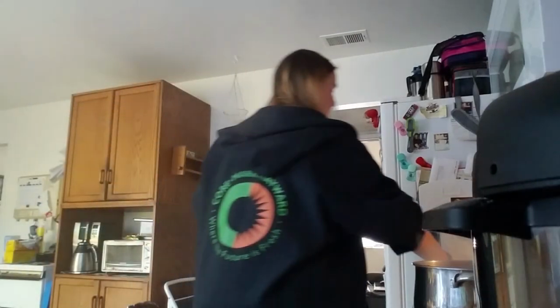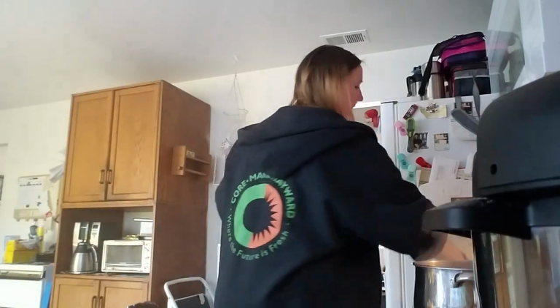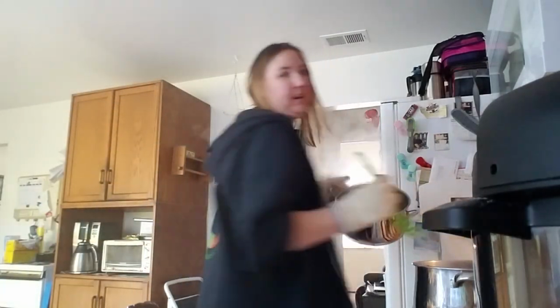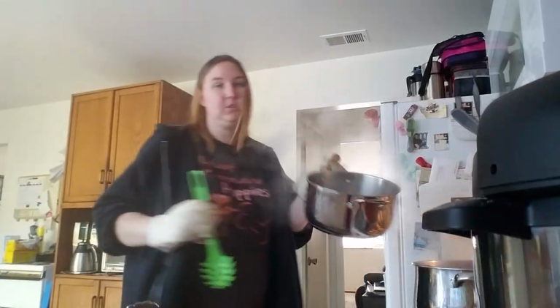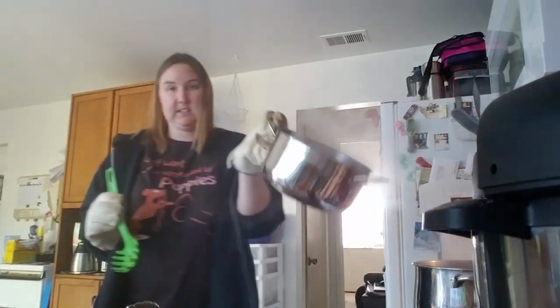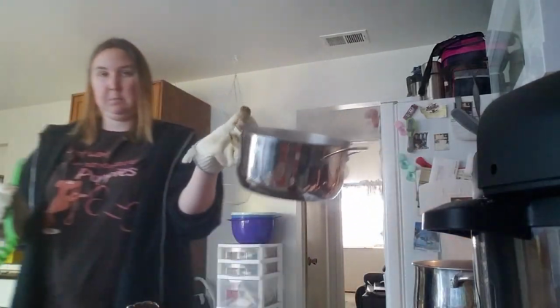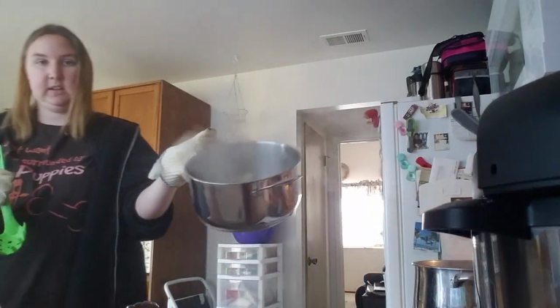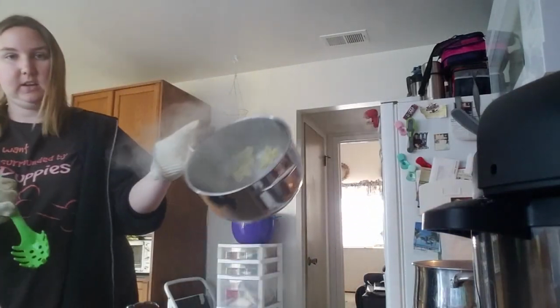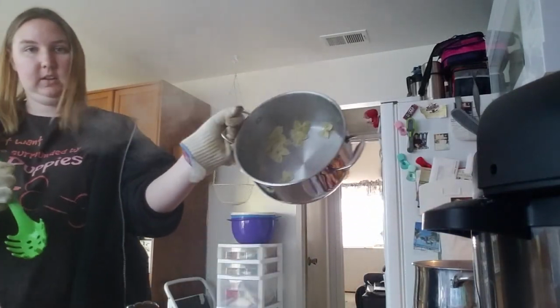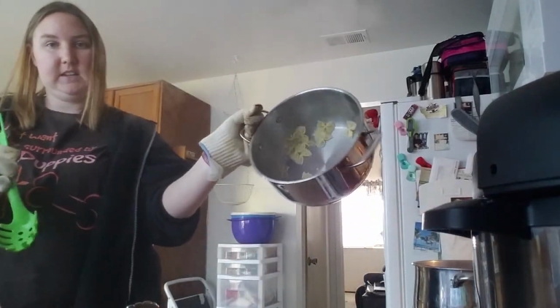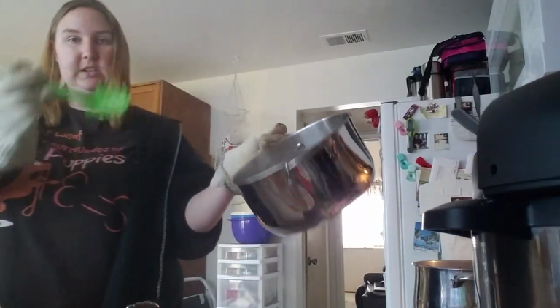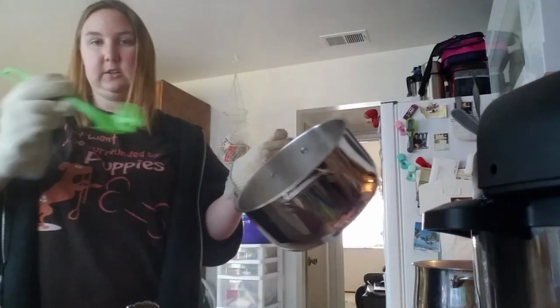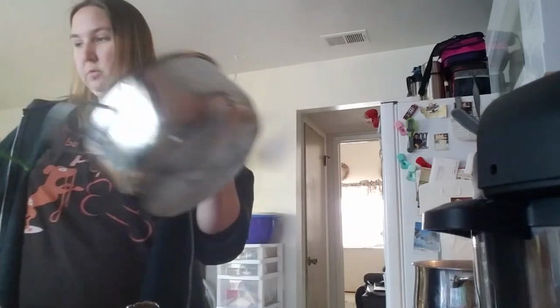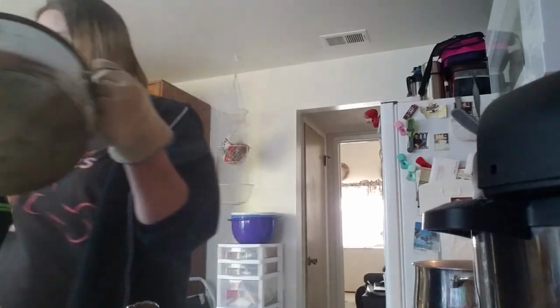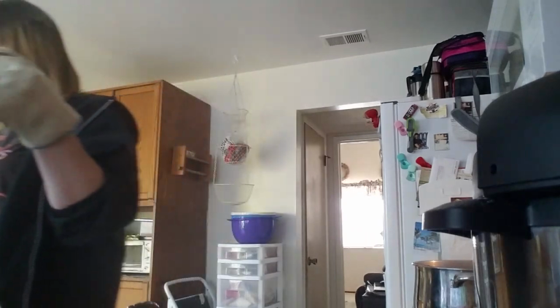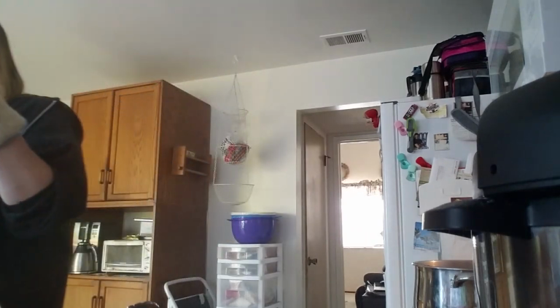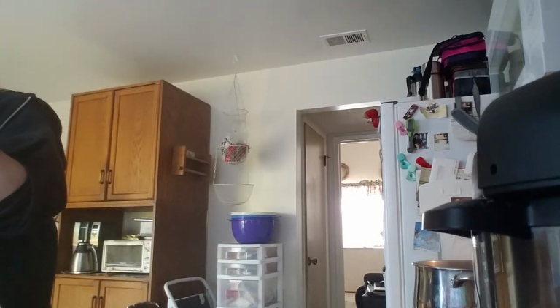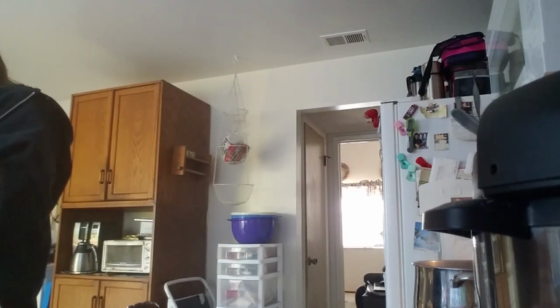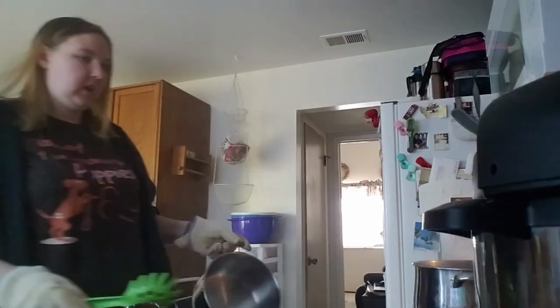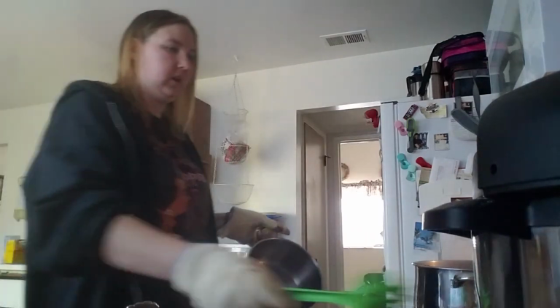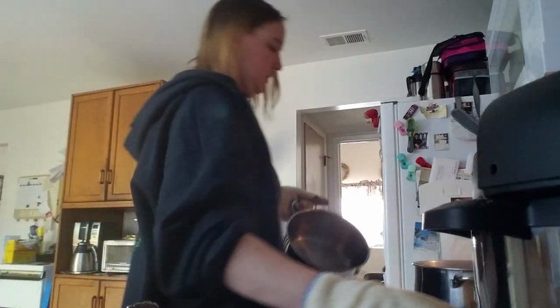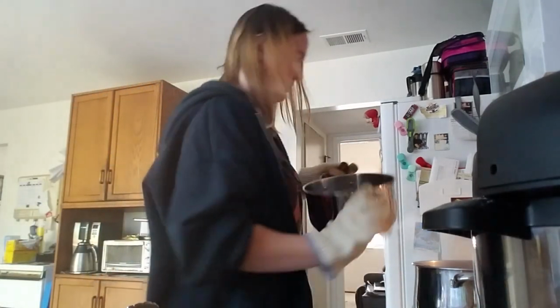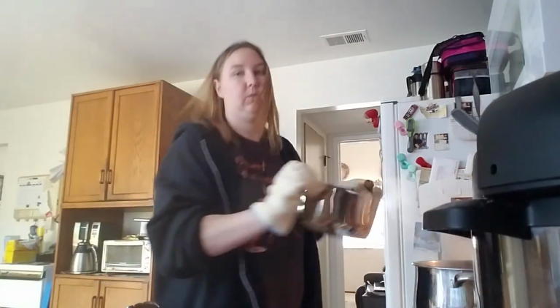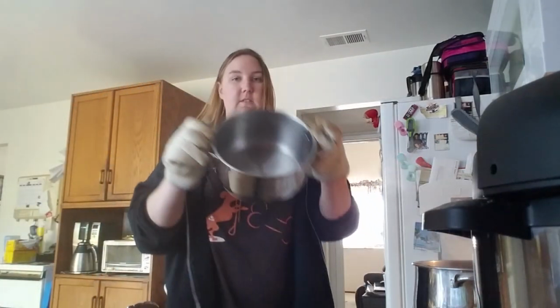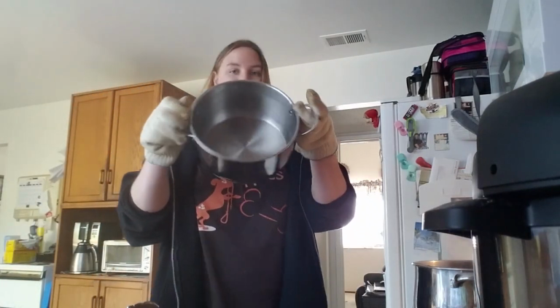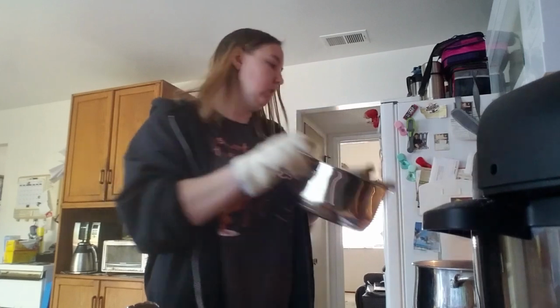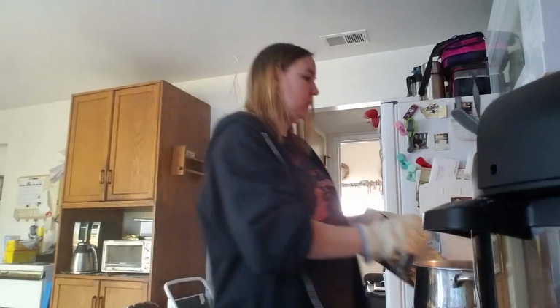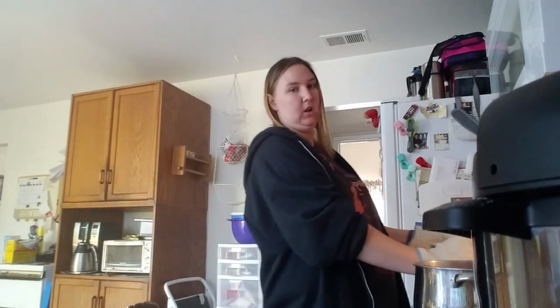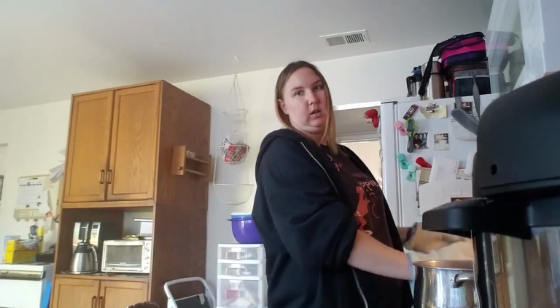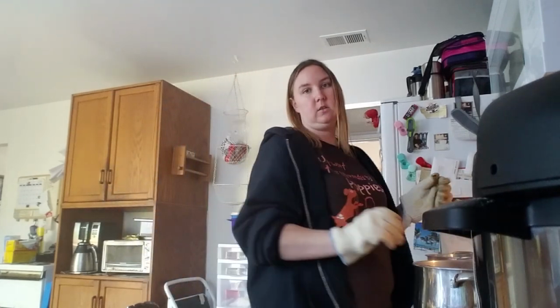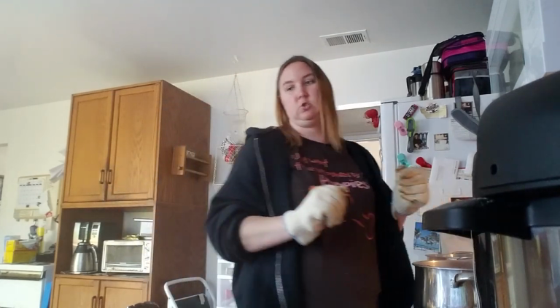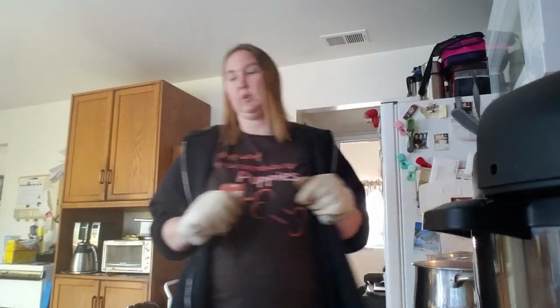And if any noodles get stuck in the pan like this, you take a spoon and get them out. Once you have the empty pan, you're good. Let your noodles strain for a minute.